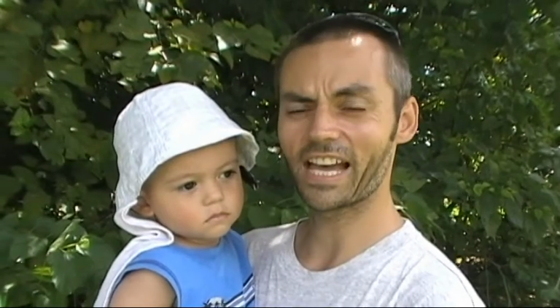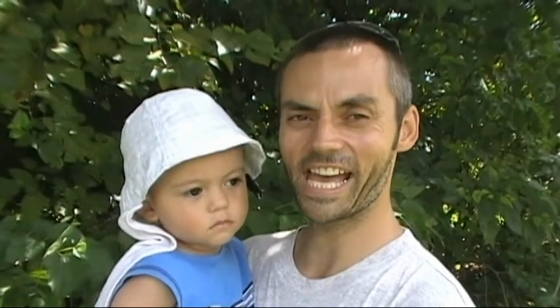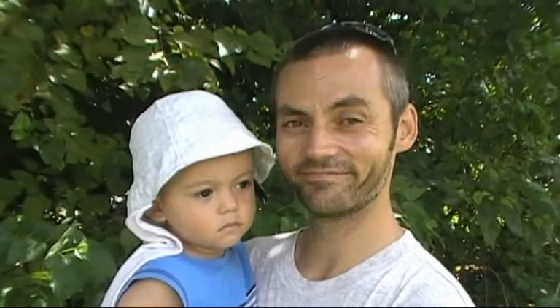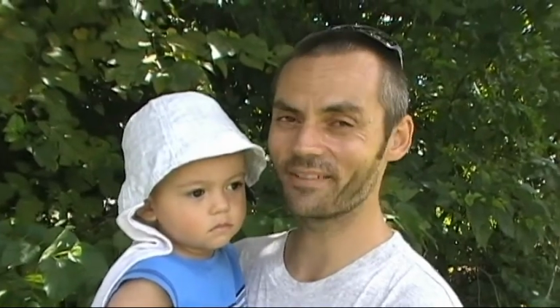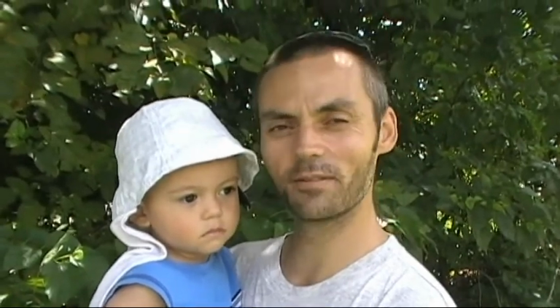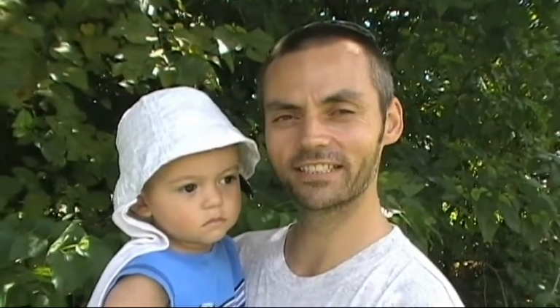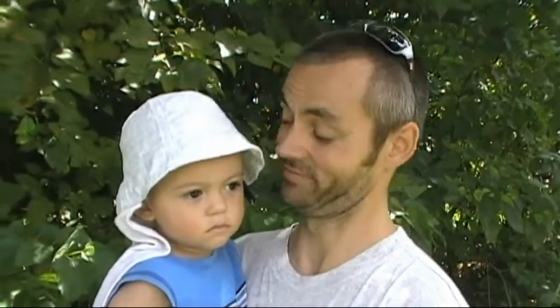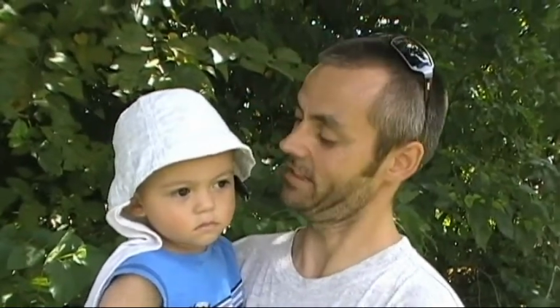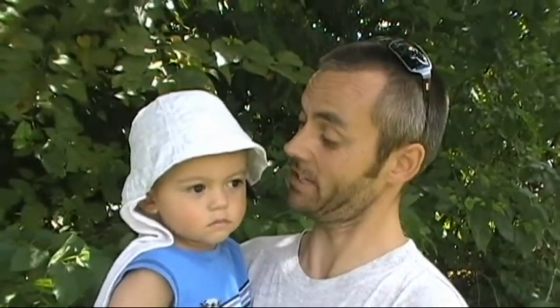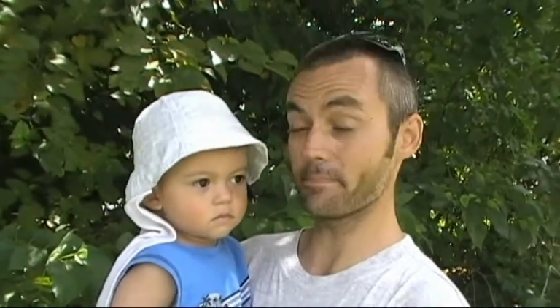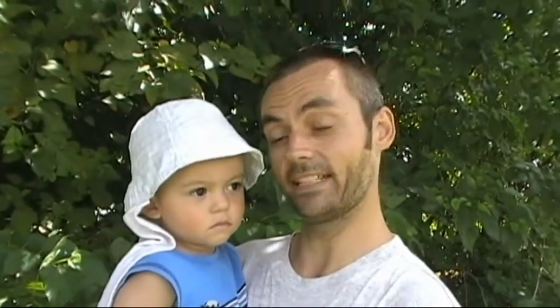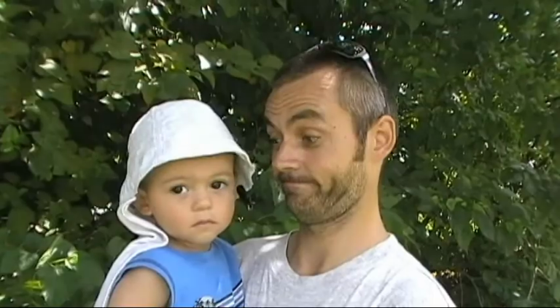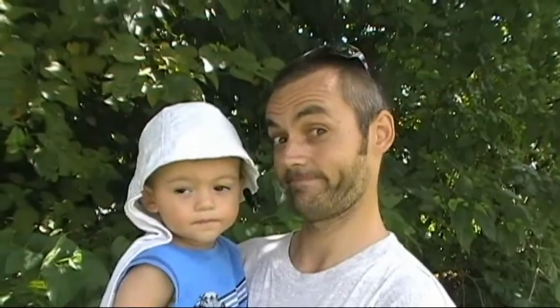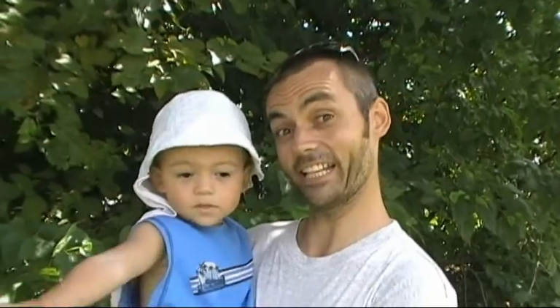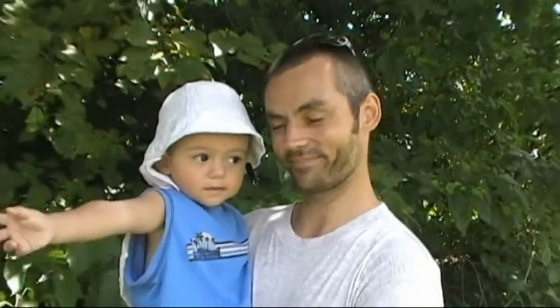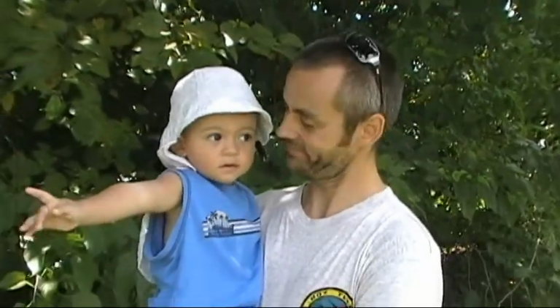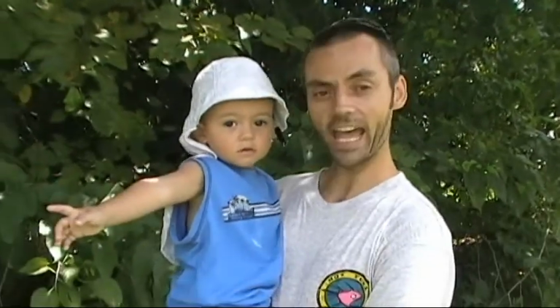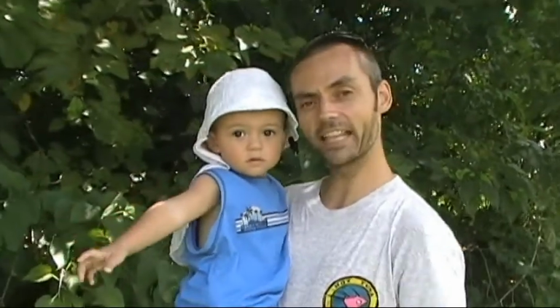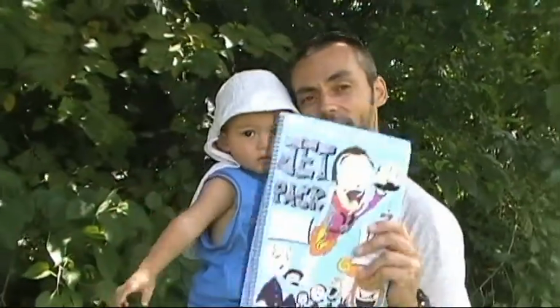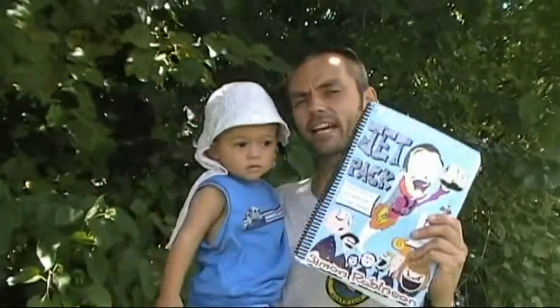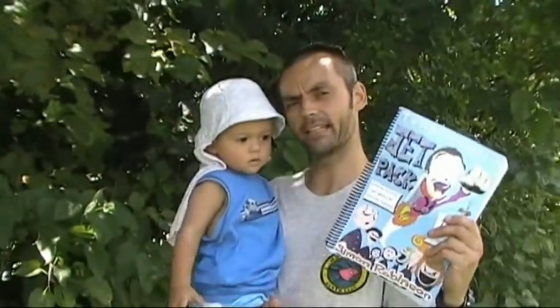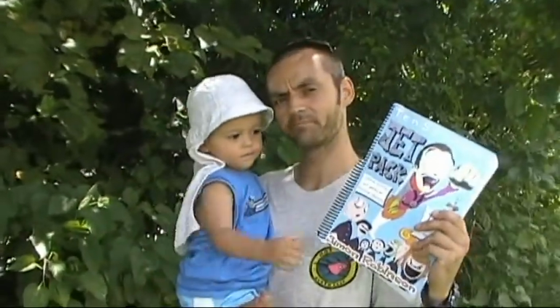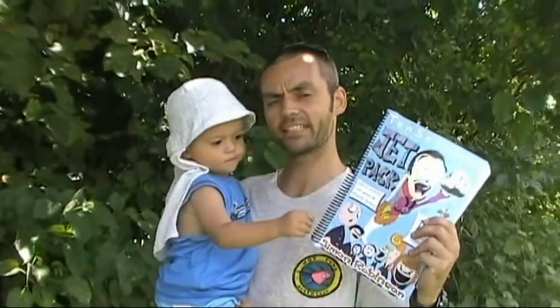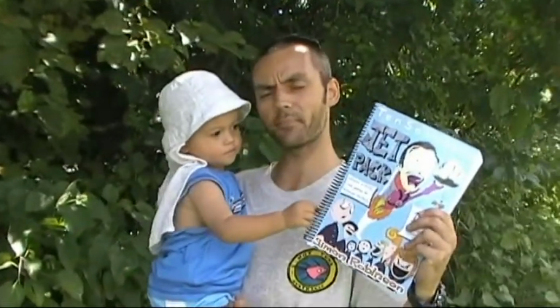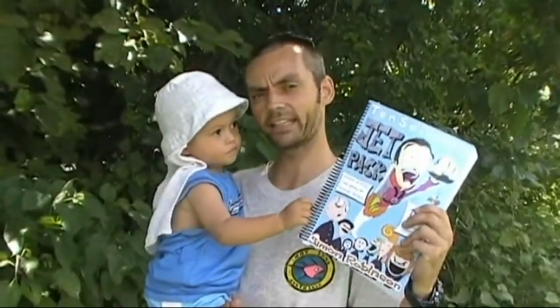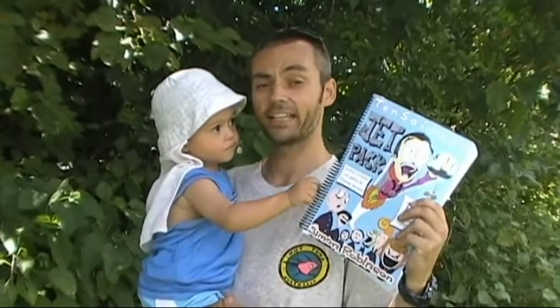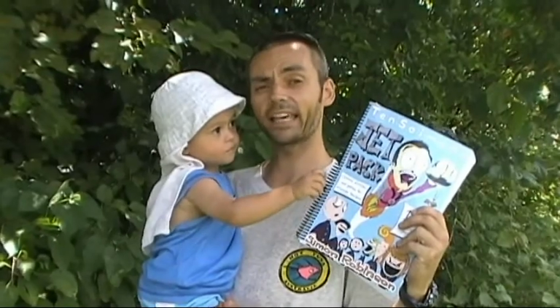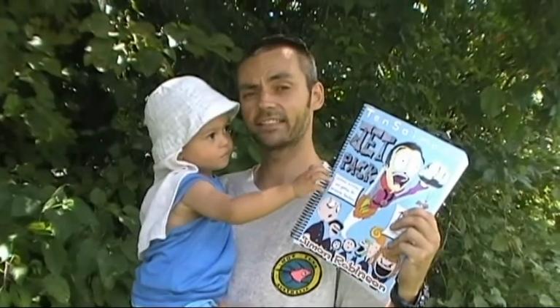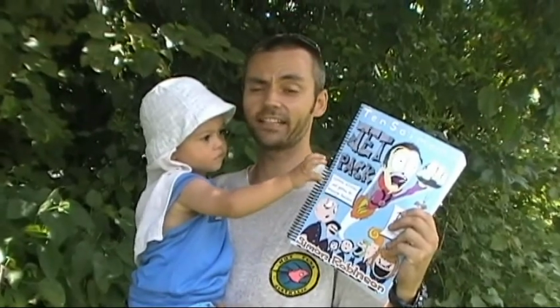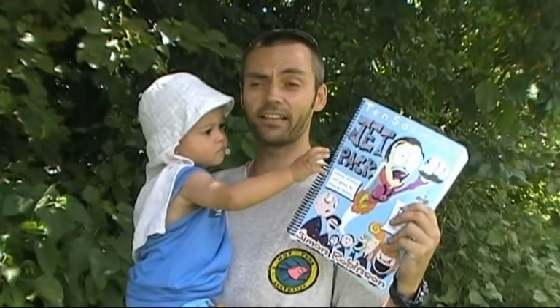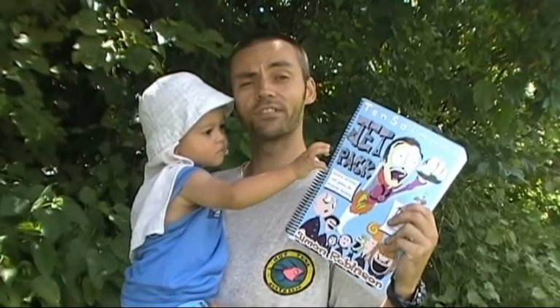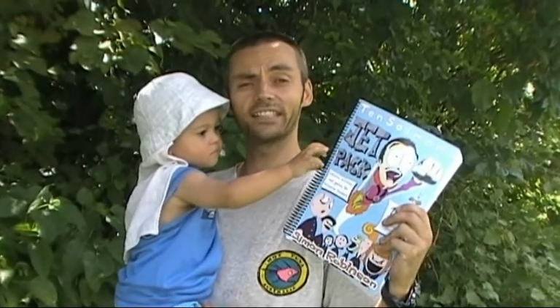Hi, my name is Simon Robinson. This is something I made. It's good, isn't it? And this is something else I made. It's the Jetpack. It's my guide to how to live life as an ALT.